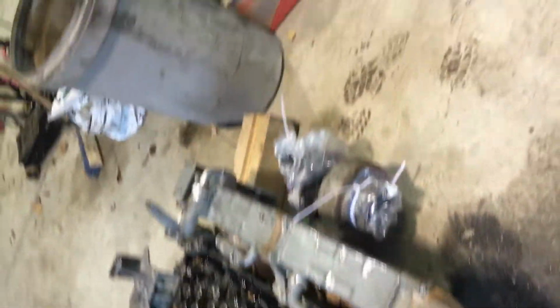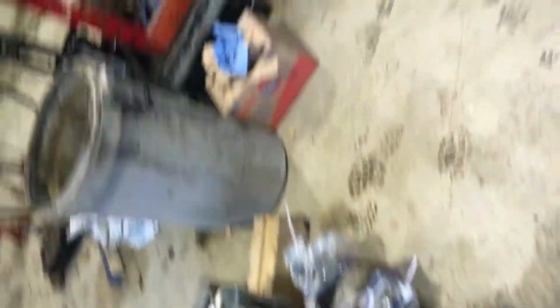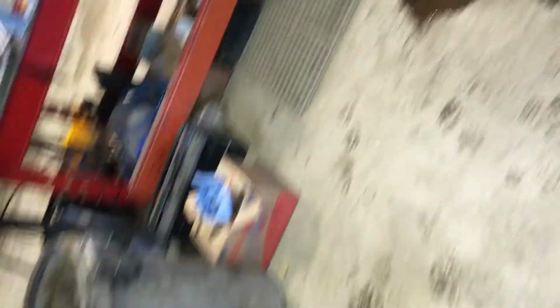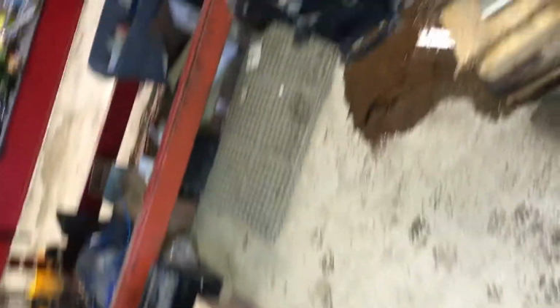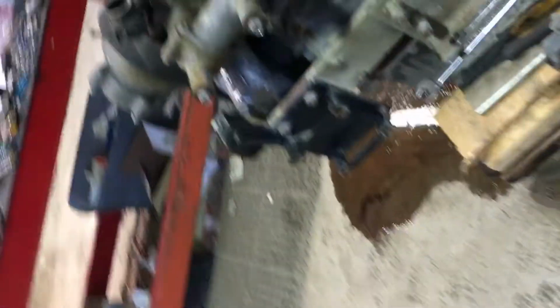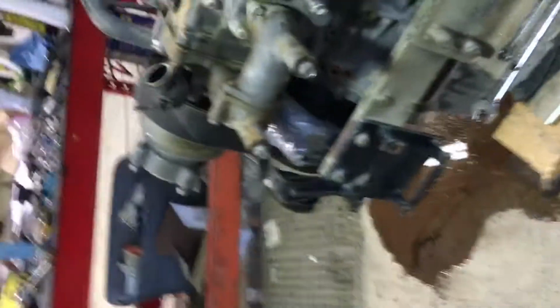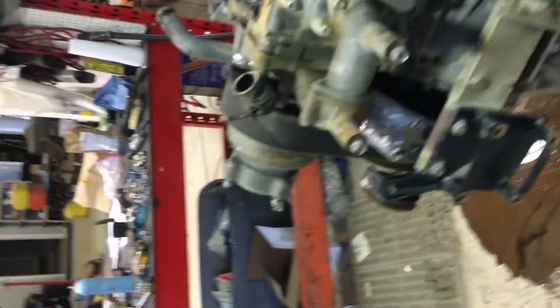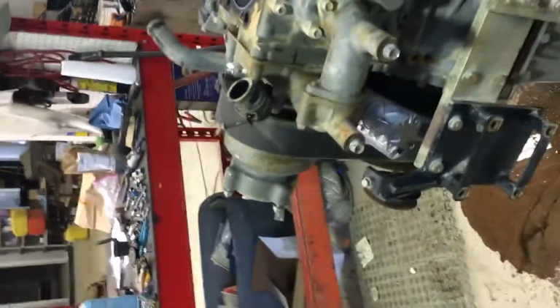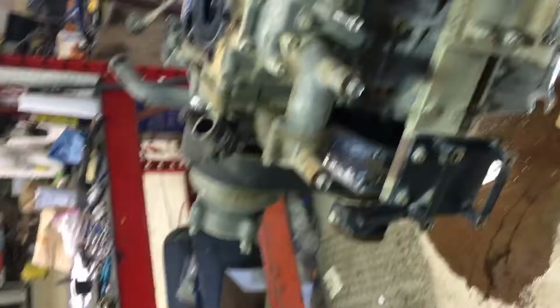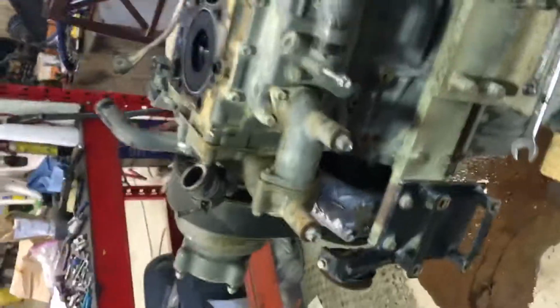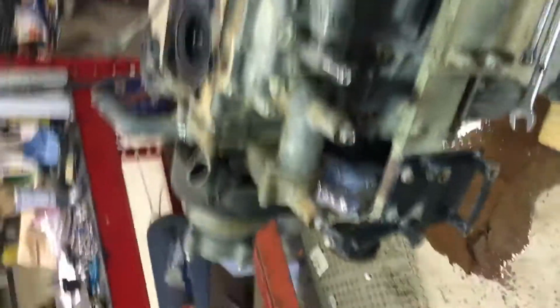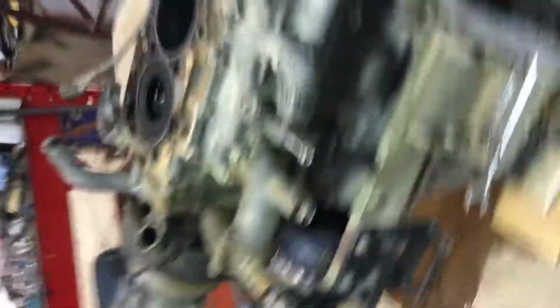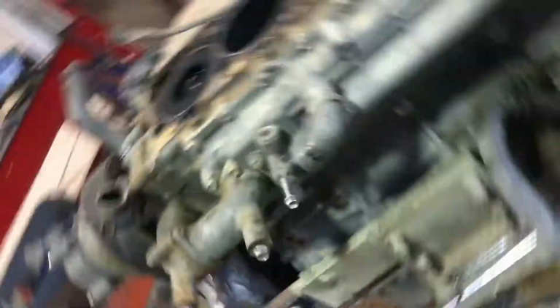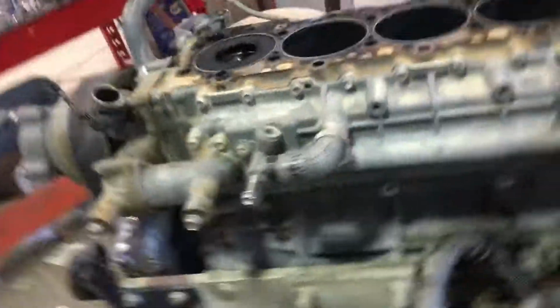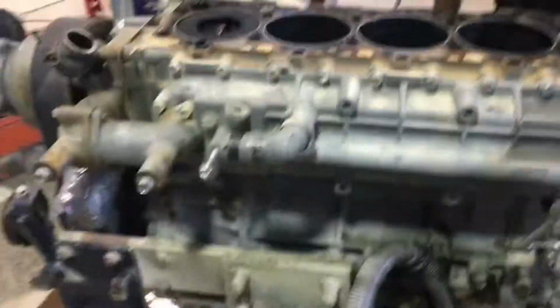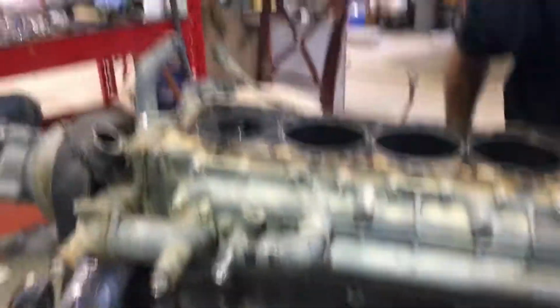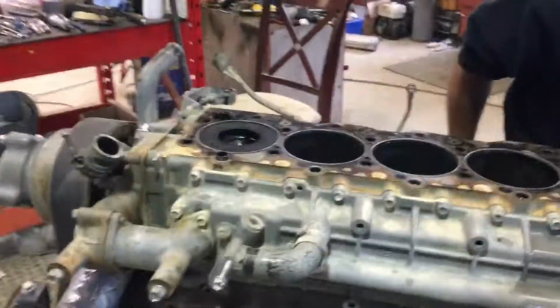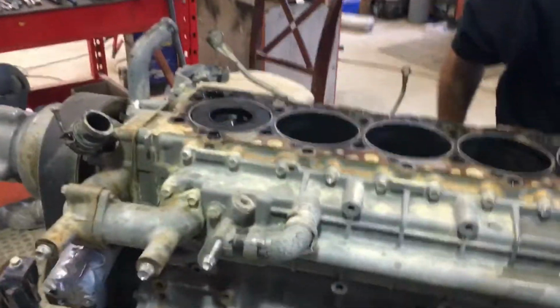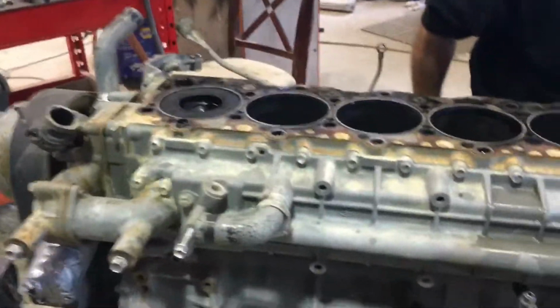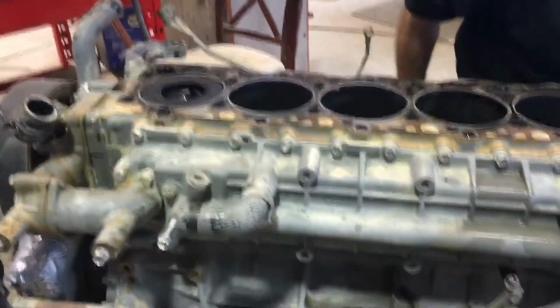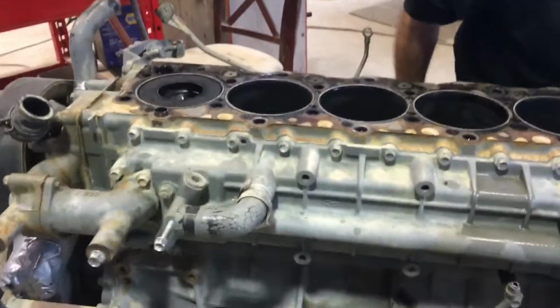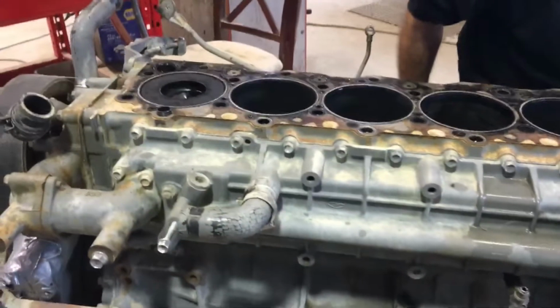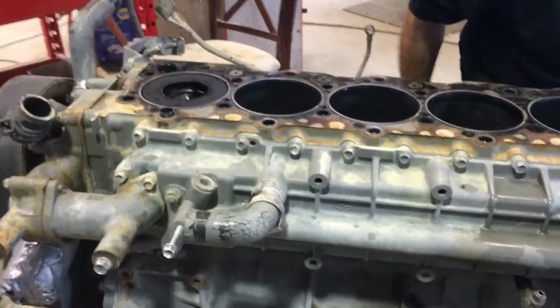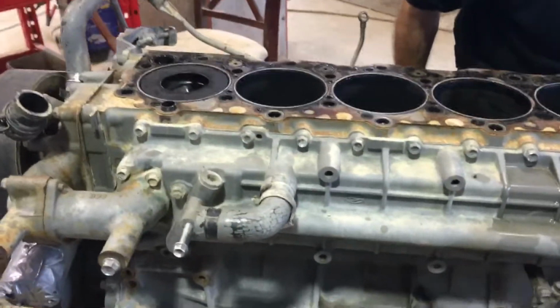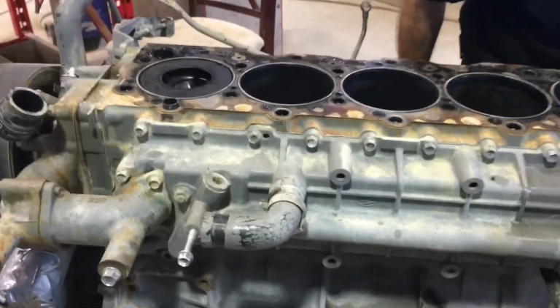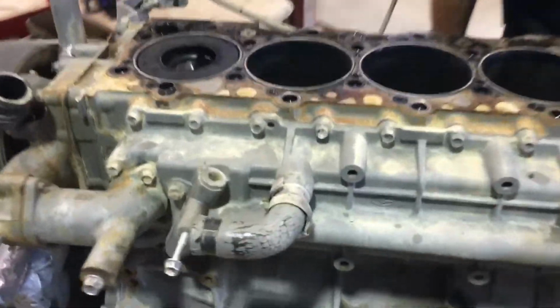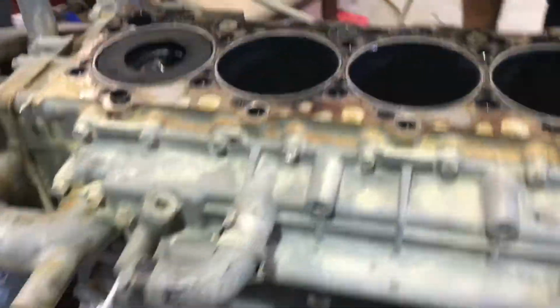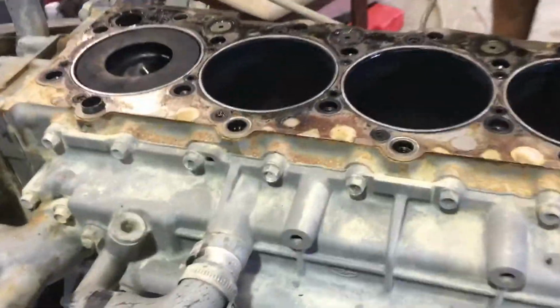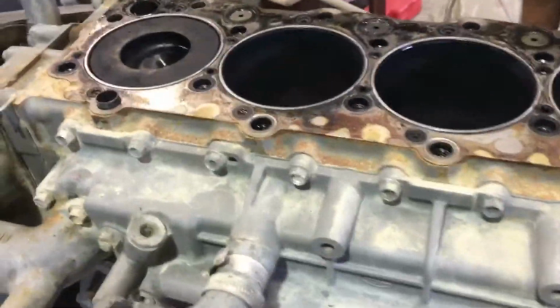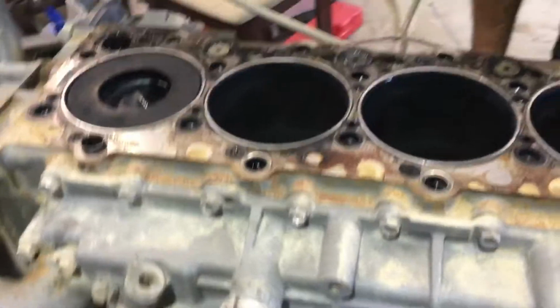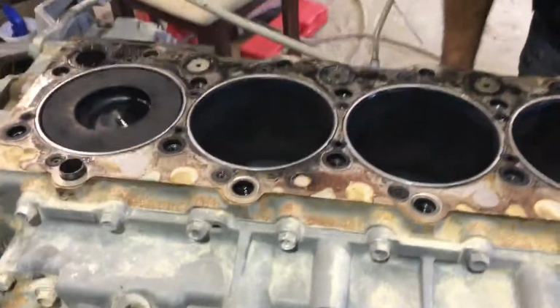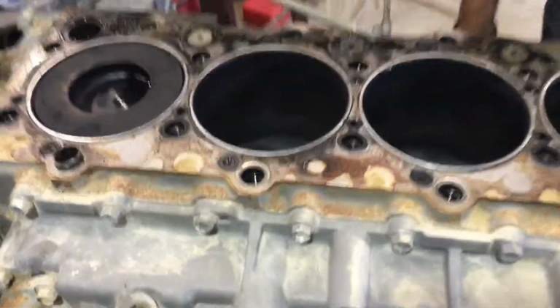So now we're looking at the problem here with the engine, and we're going to take a look at these pistons here.